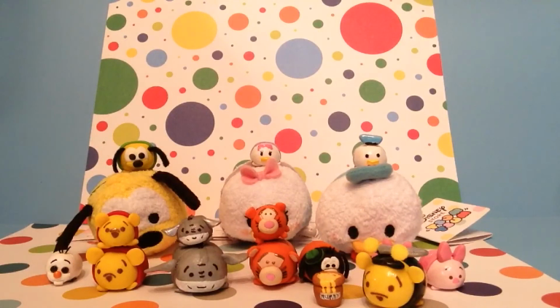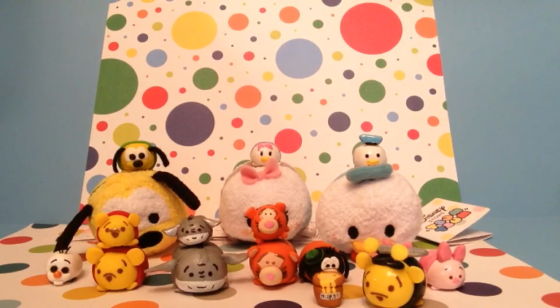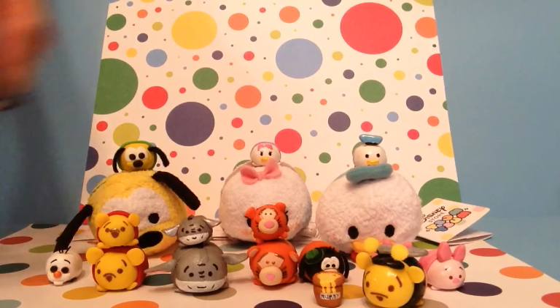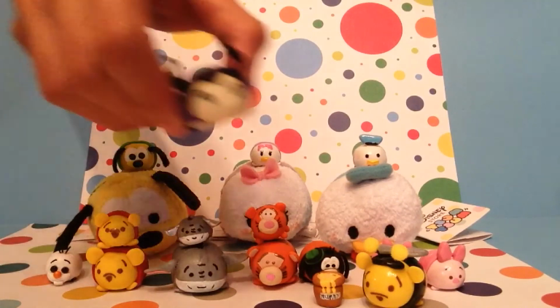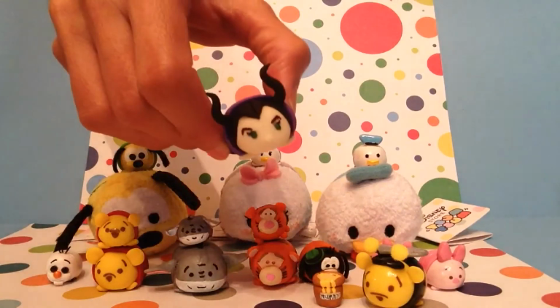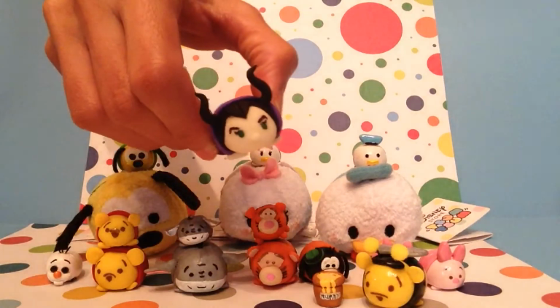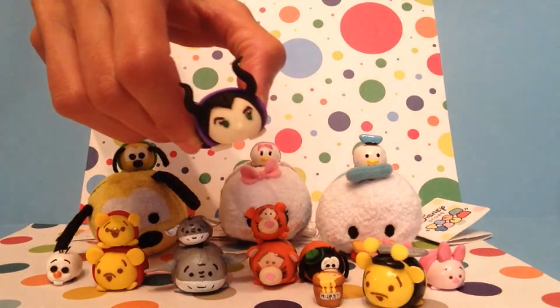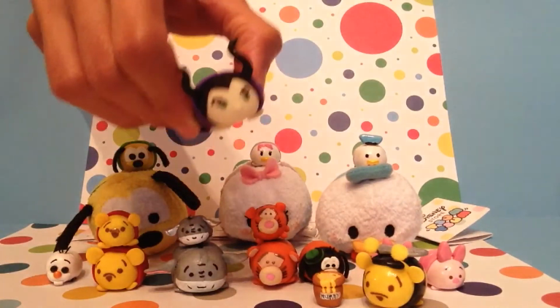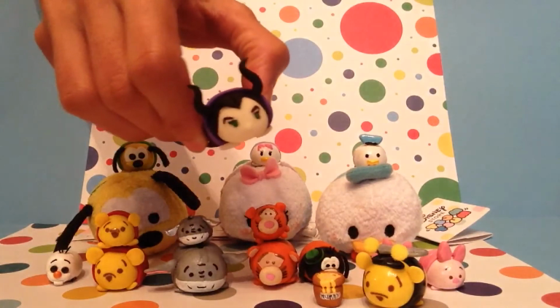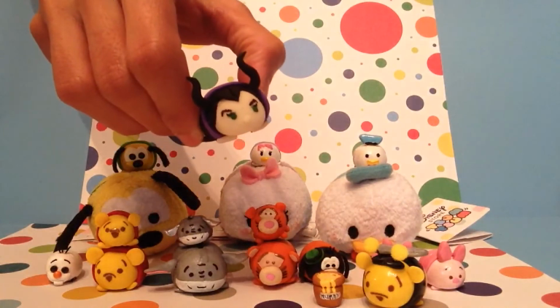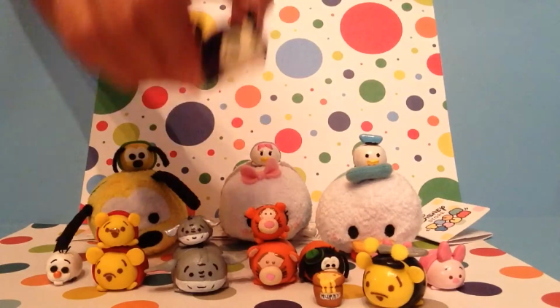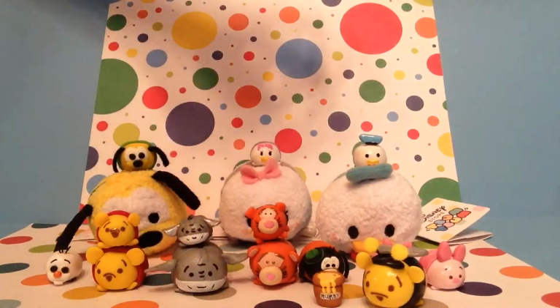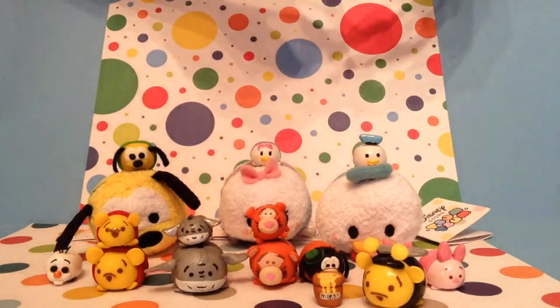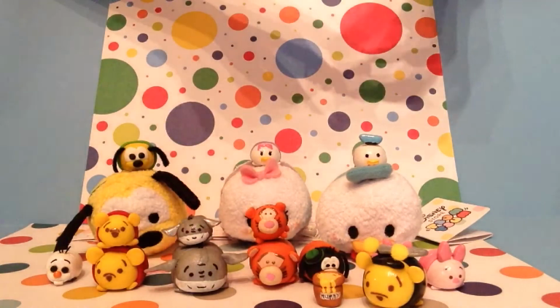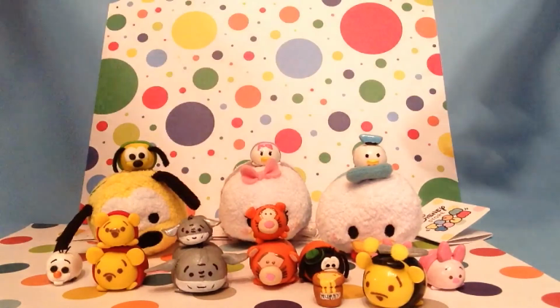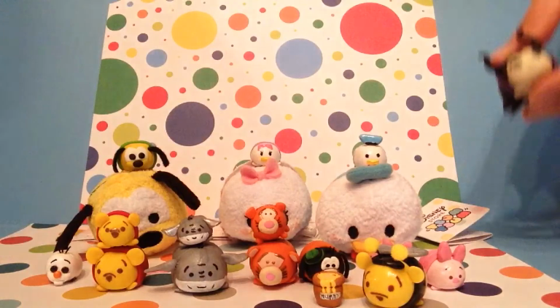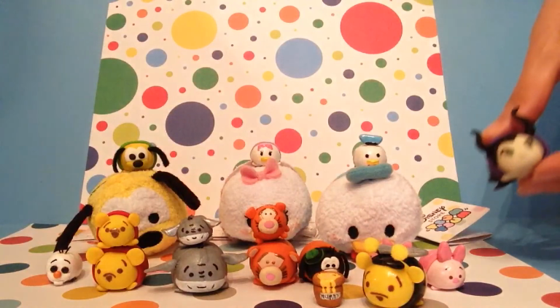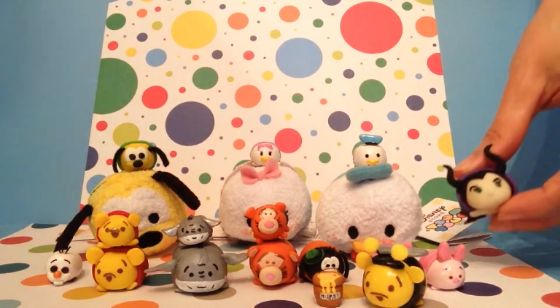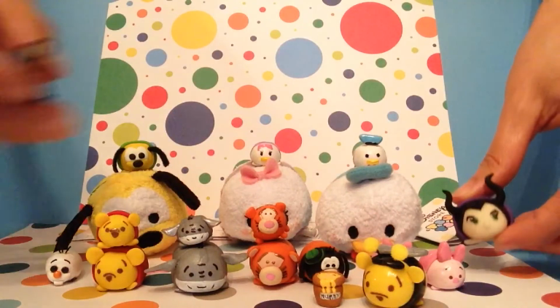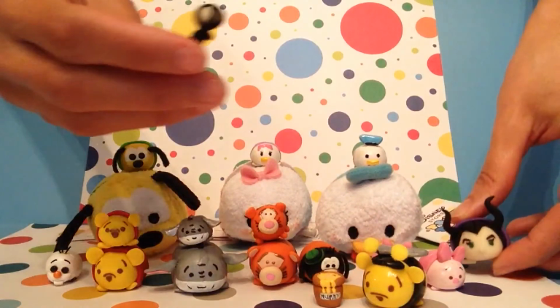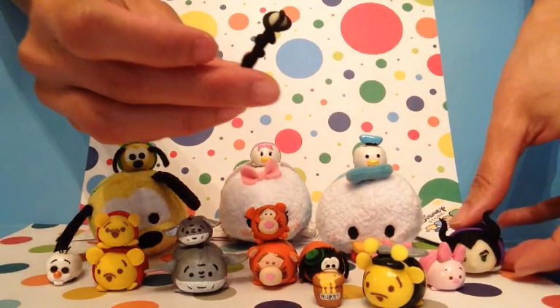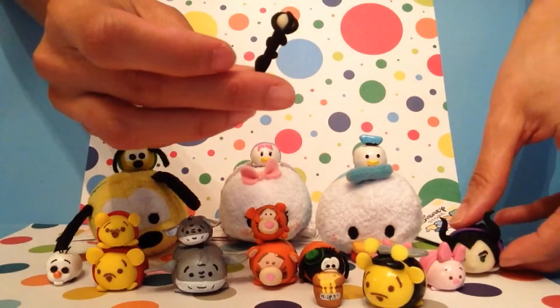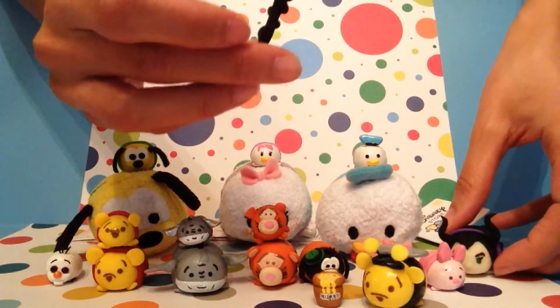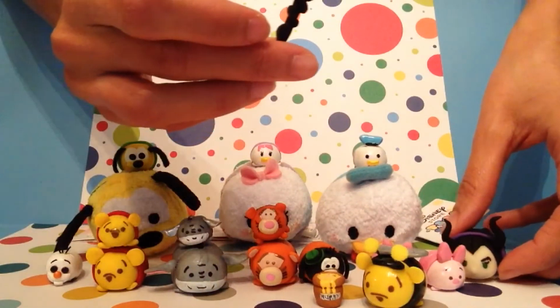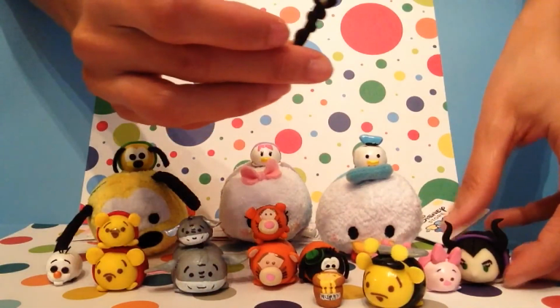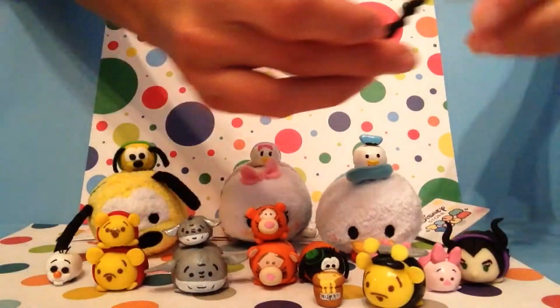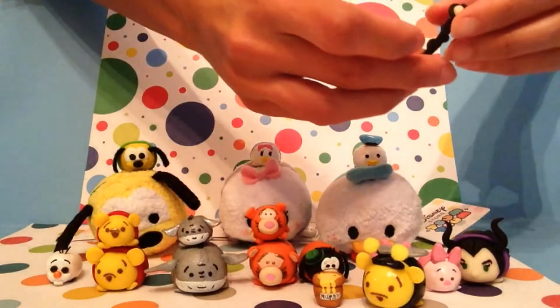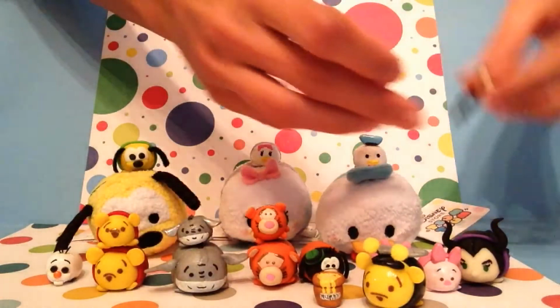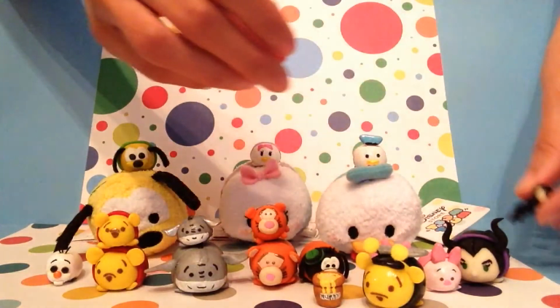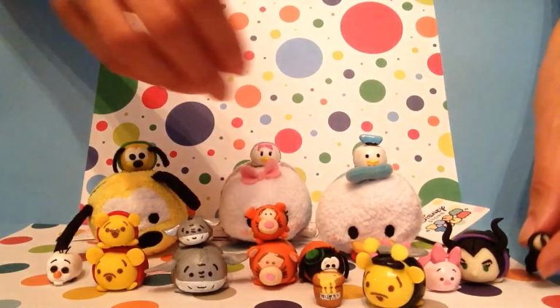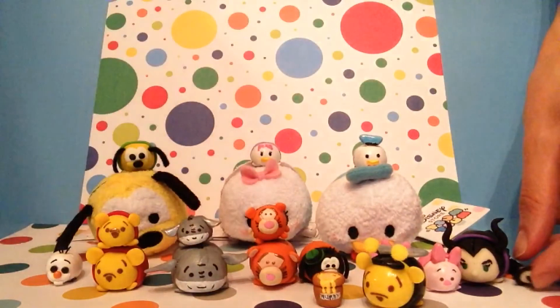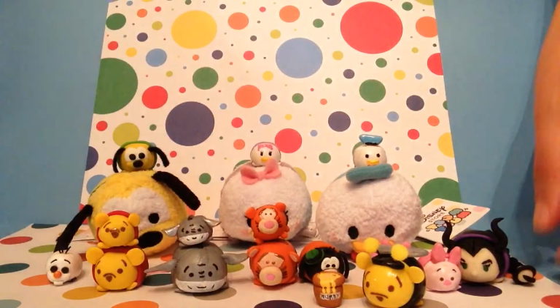Then I made Maleficent, and I love Maleficent. She glows in the dark, and I also made an orb for her.